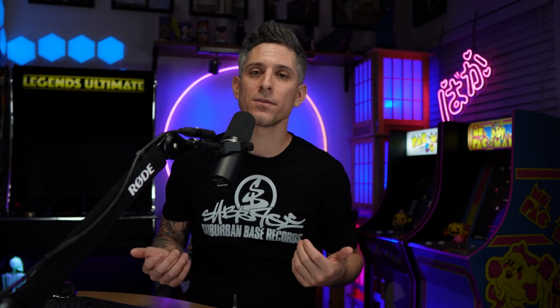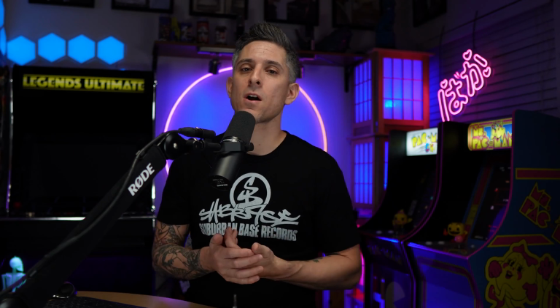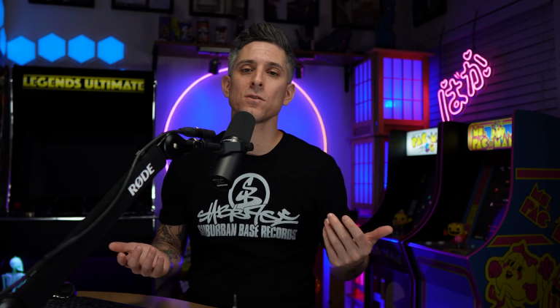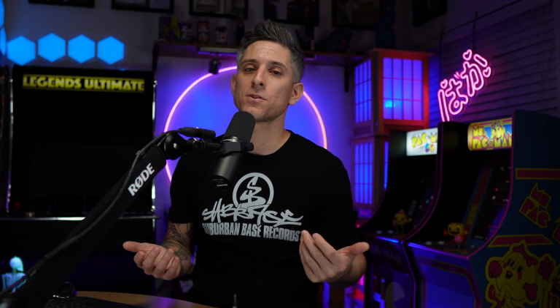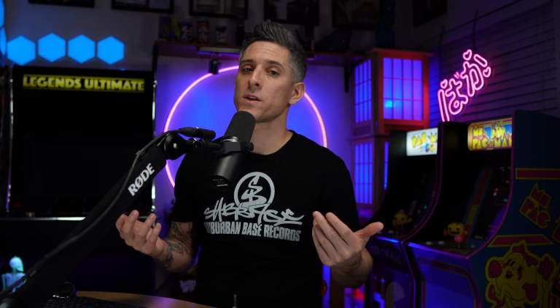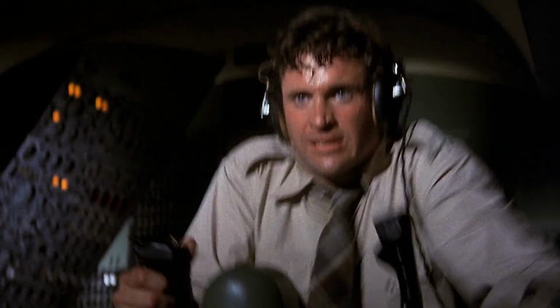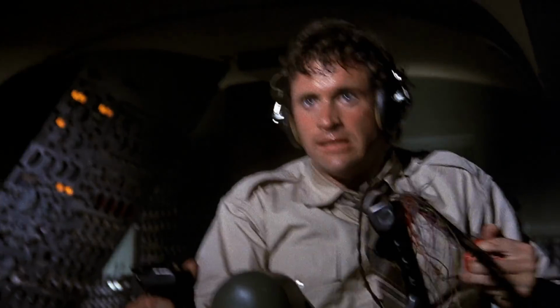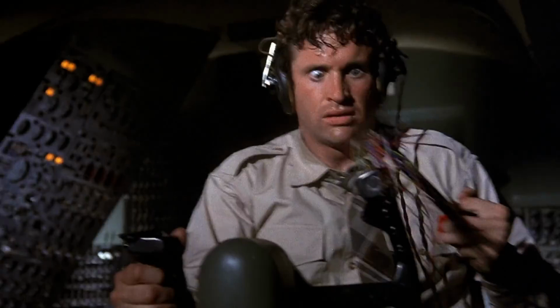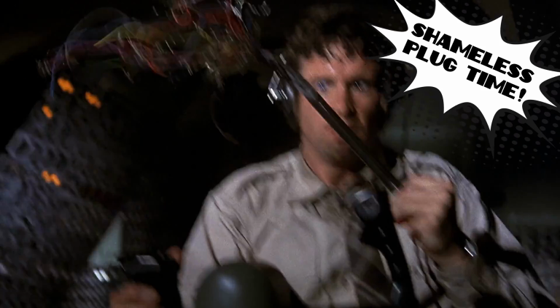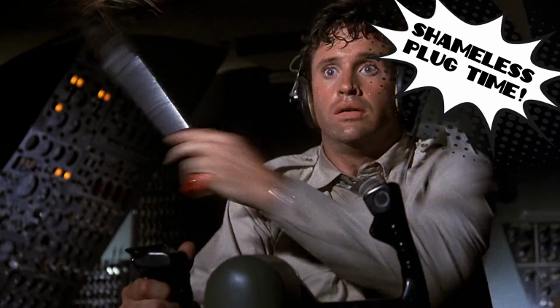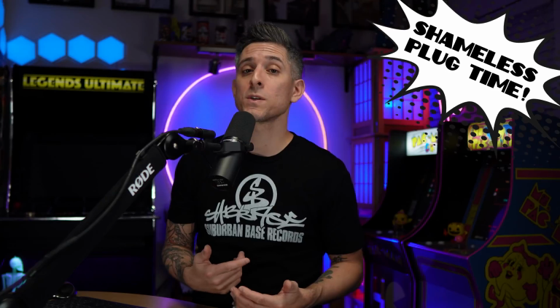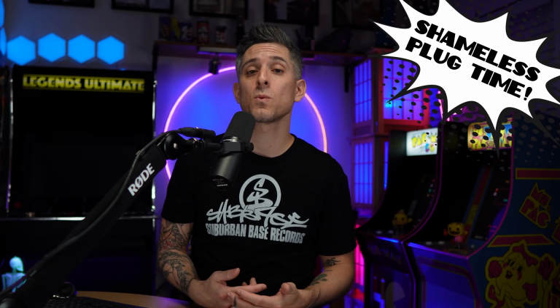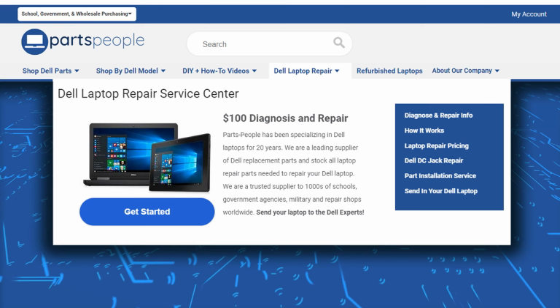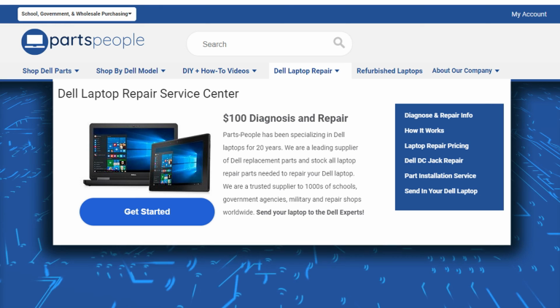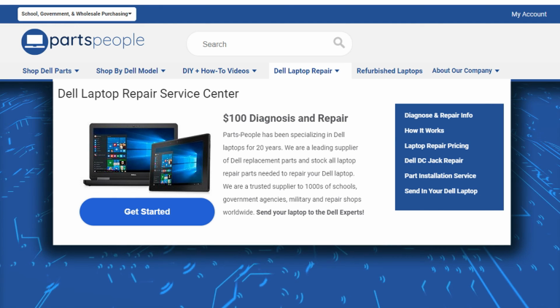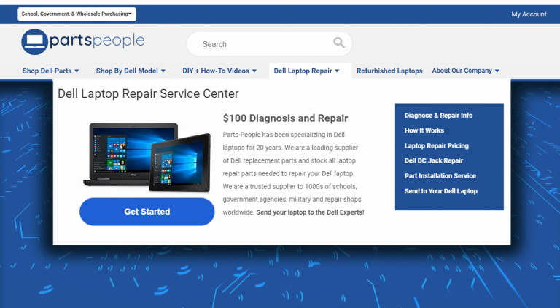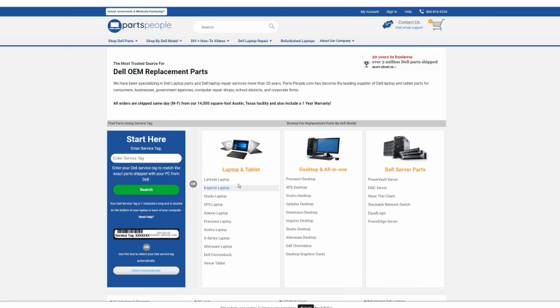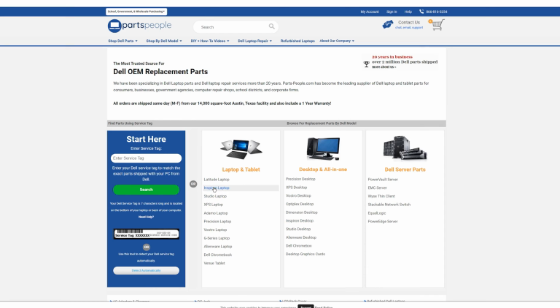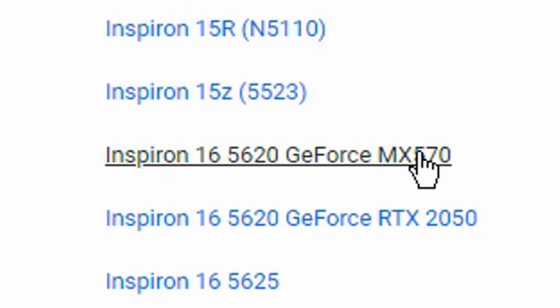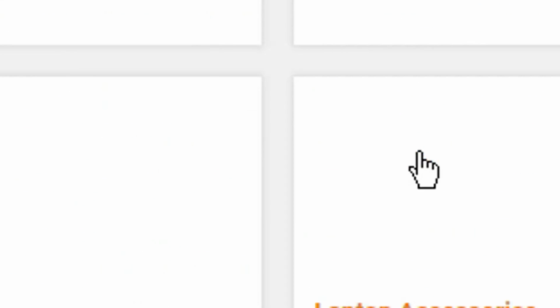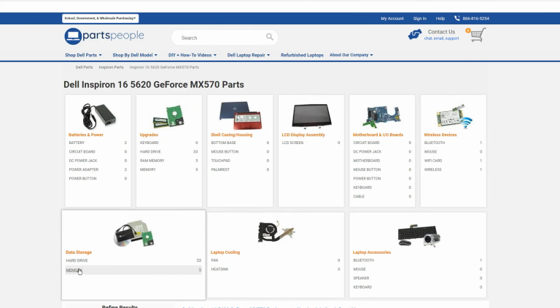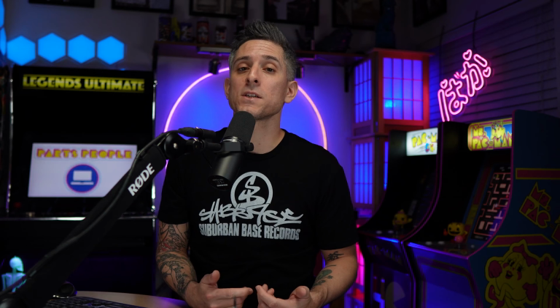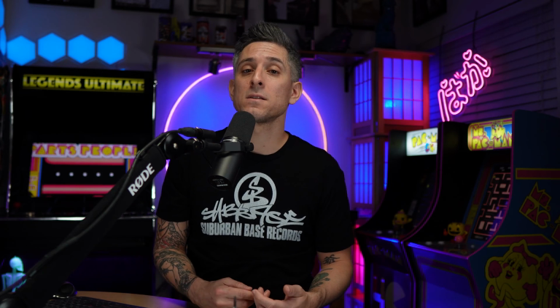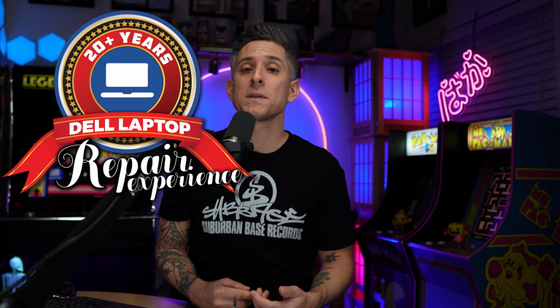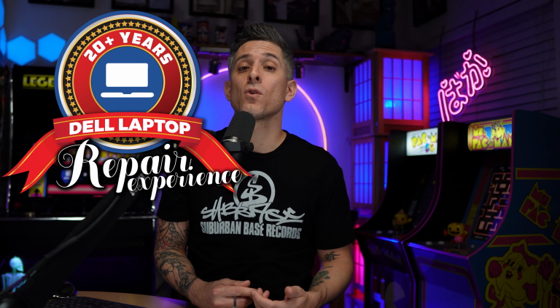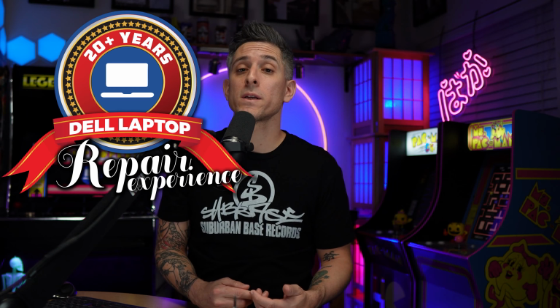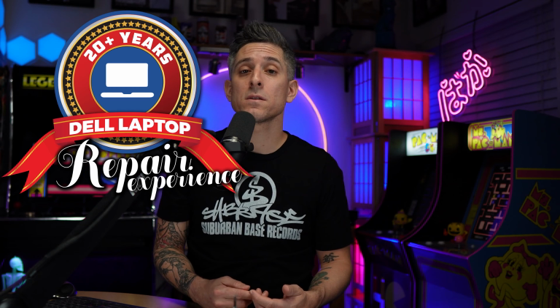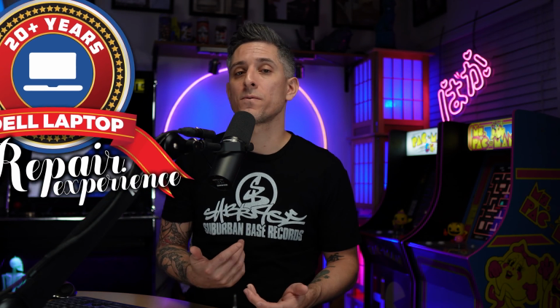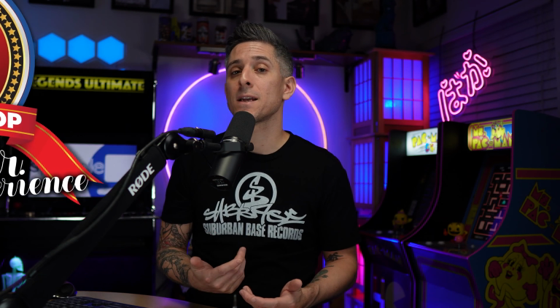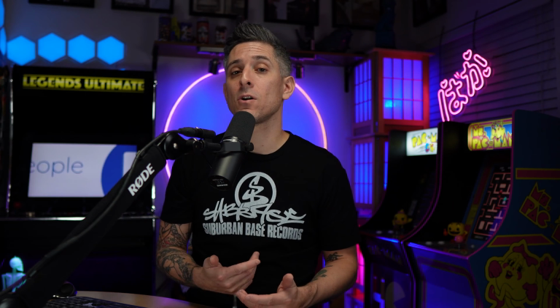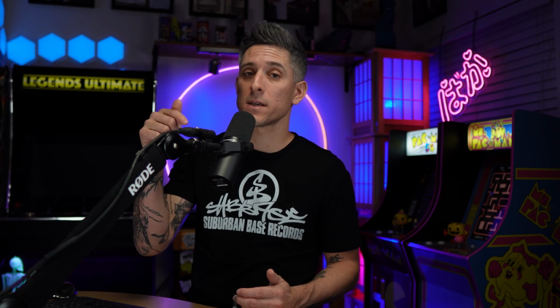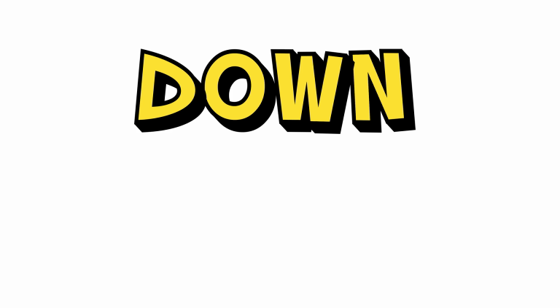You've gotten this far and you're still having issues — what do you do? You can always reach out to us for diagnostics, repairs, upgrades, or anything else Dell related. We've specialized in Dell laptops for over 20 years, so if you need anything at all, the link is below.